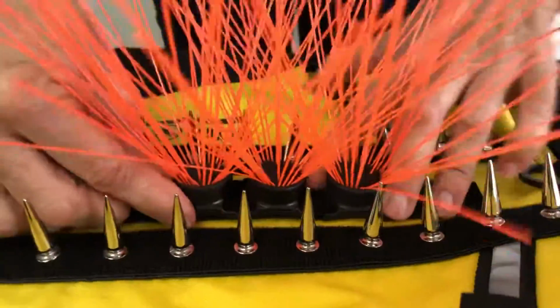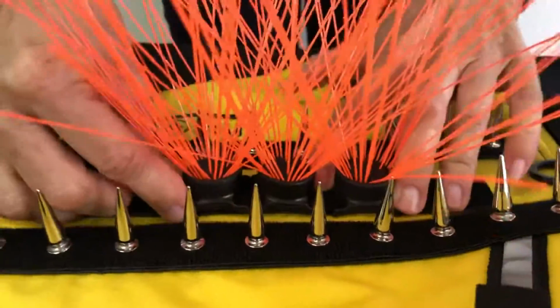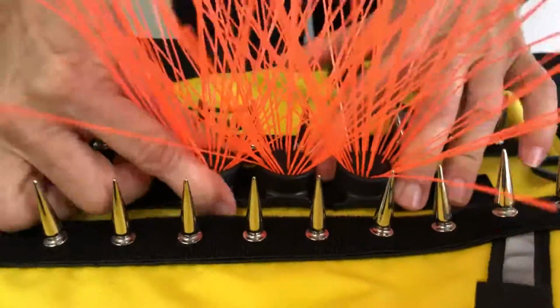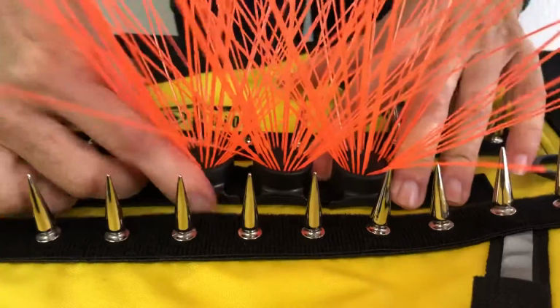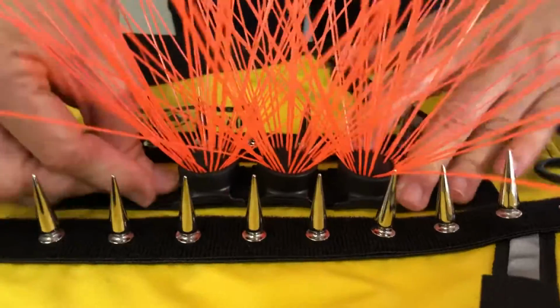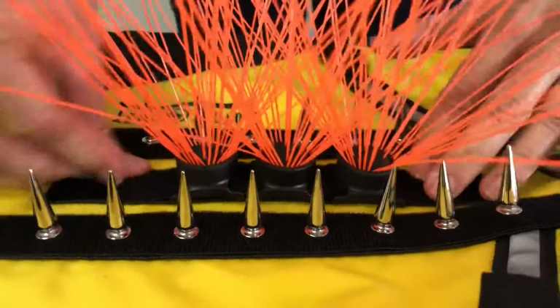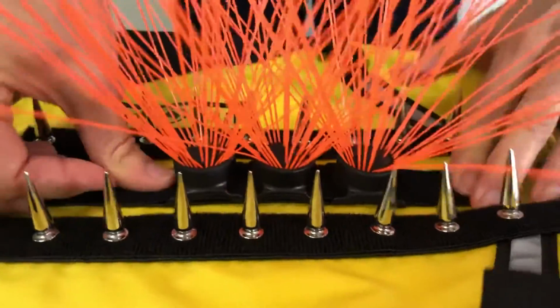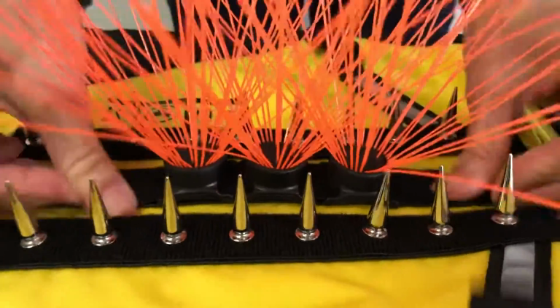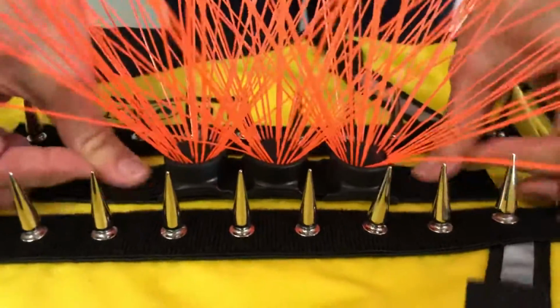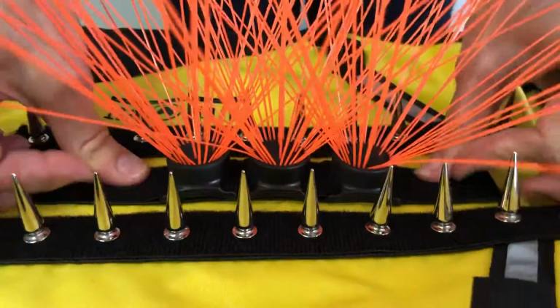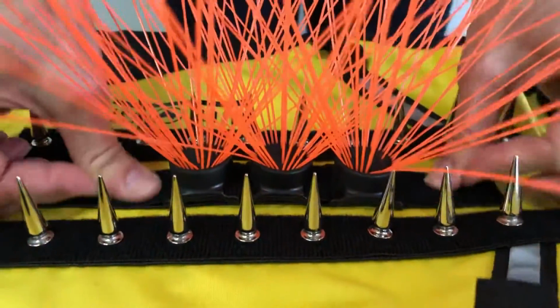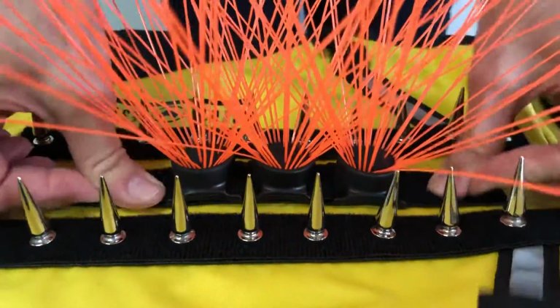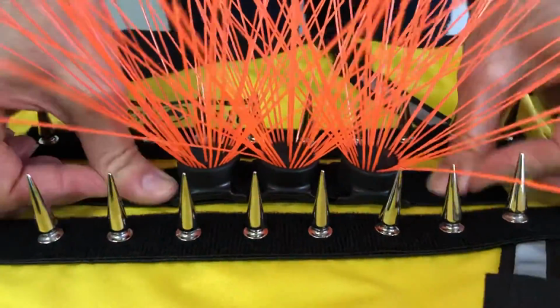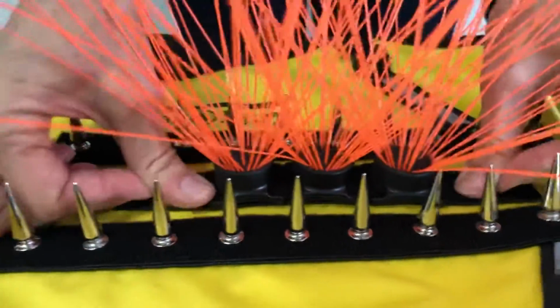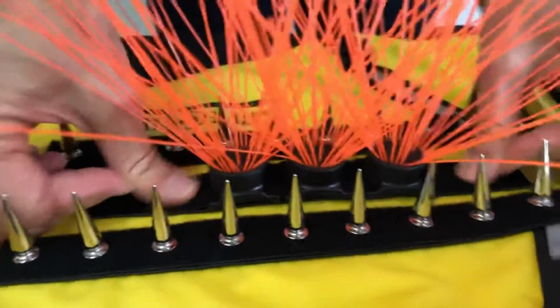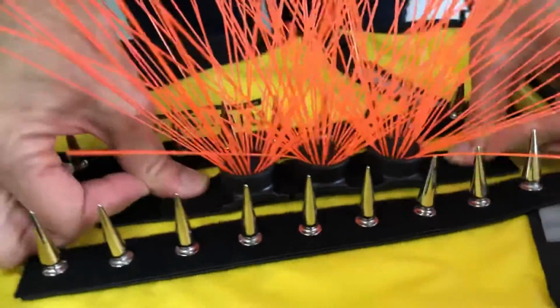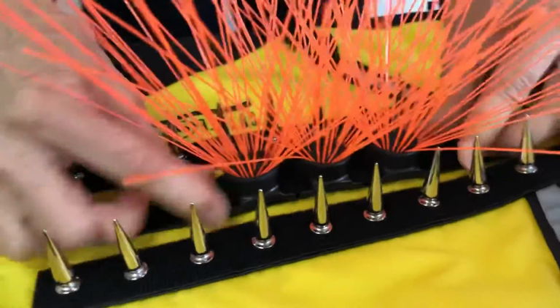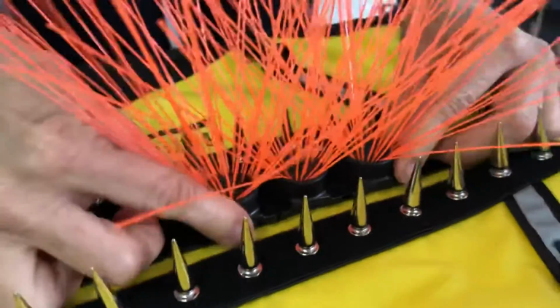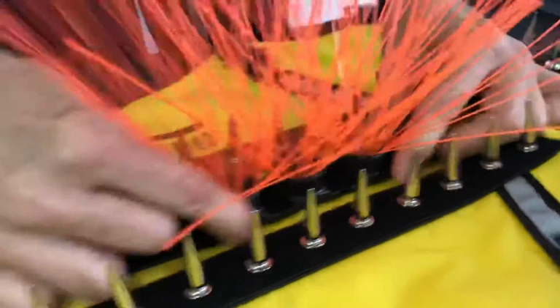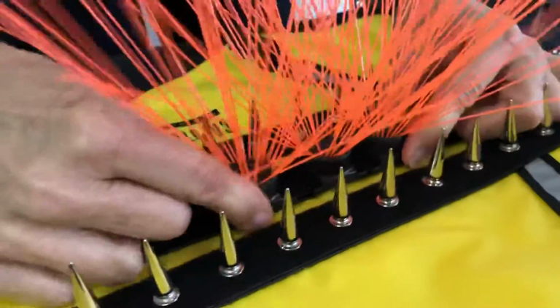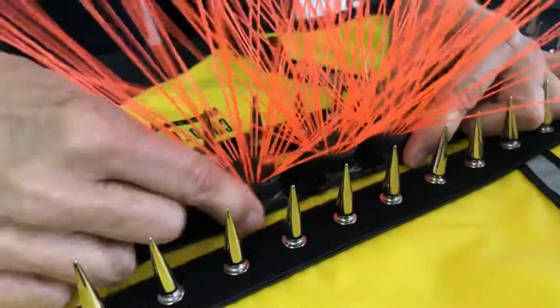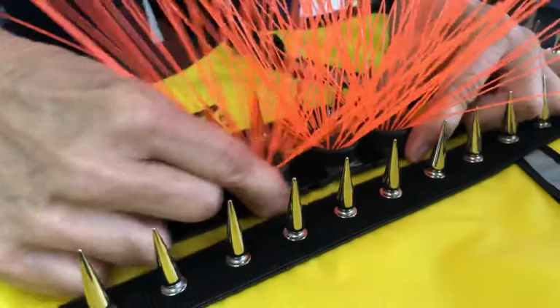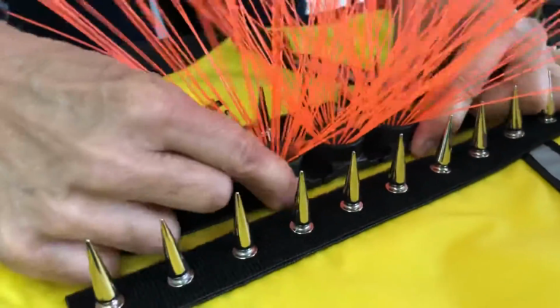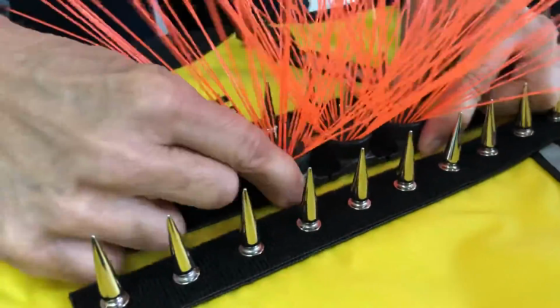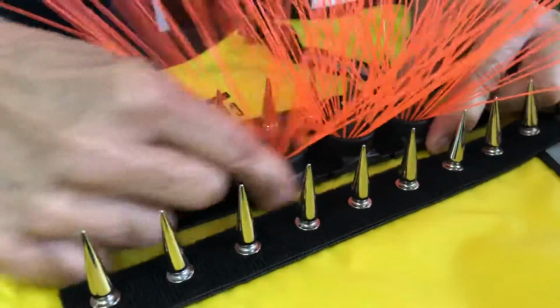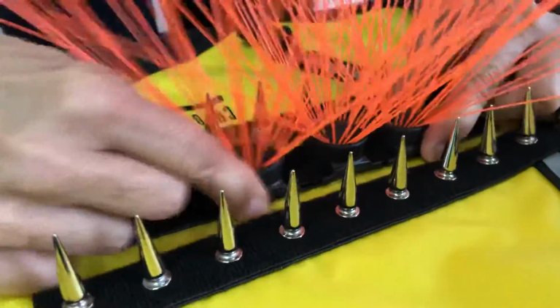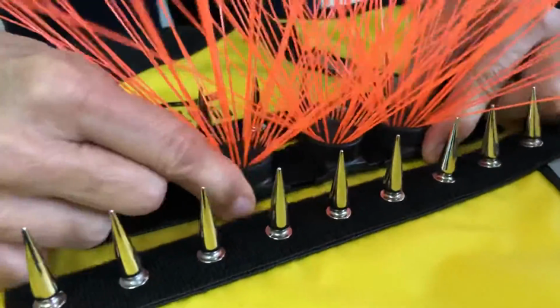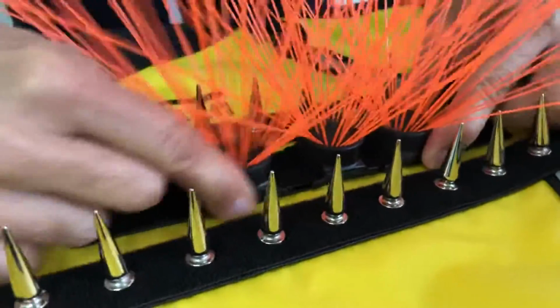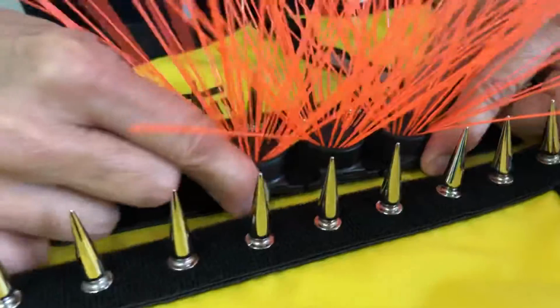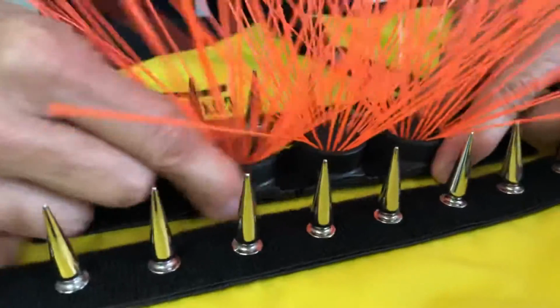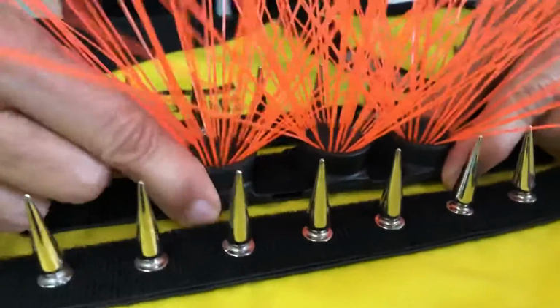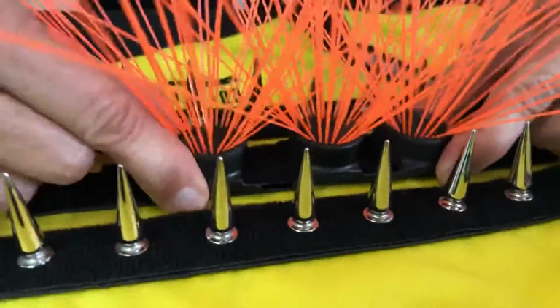Push it down. You want to make sure that you have a little bit of velcro on each side so that the whisker cannot slide off. This is military grade velcro.